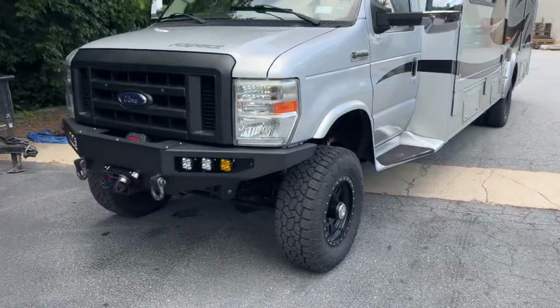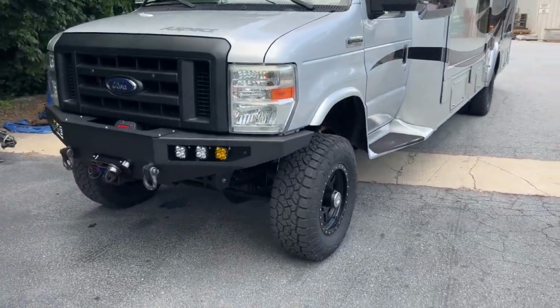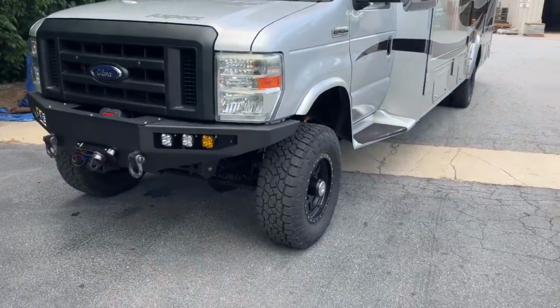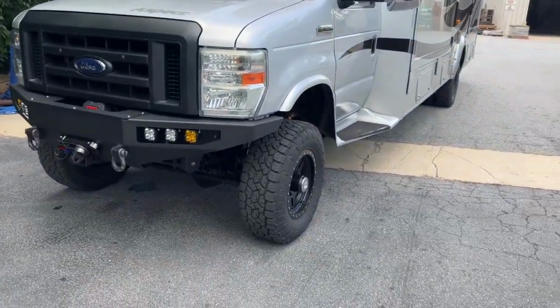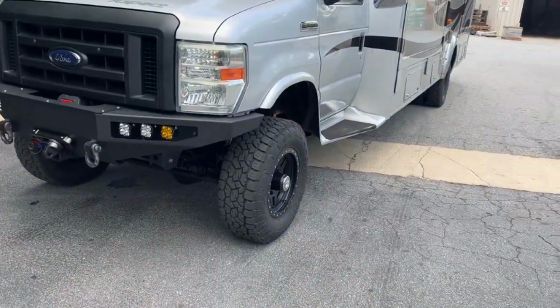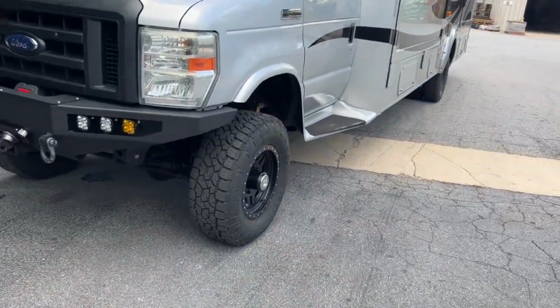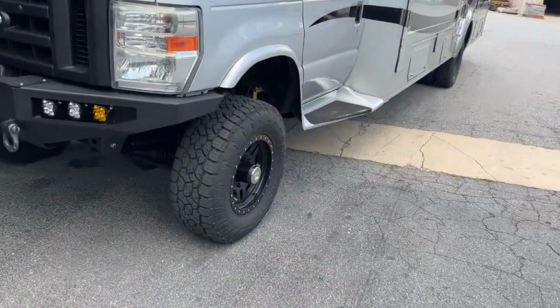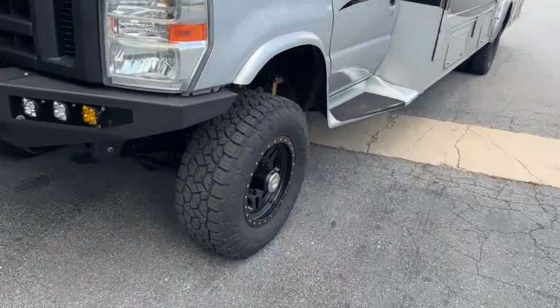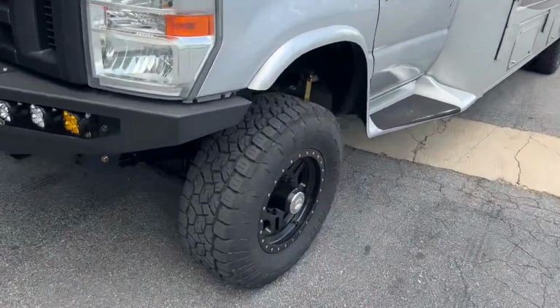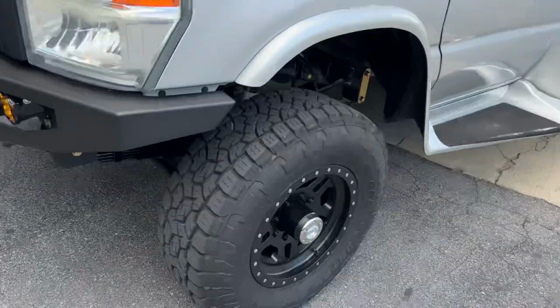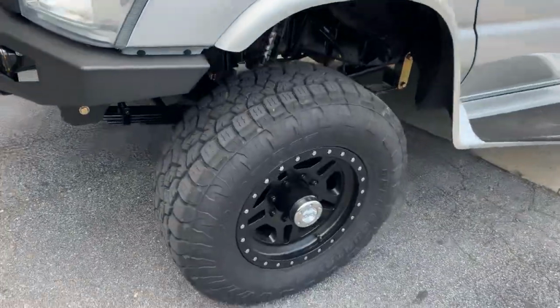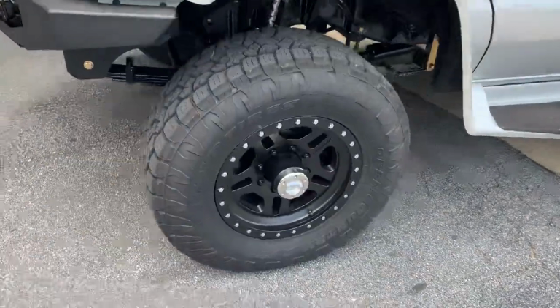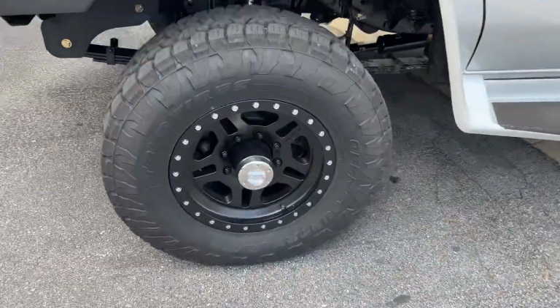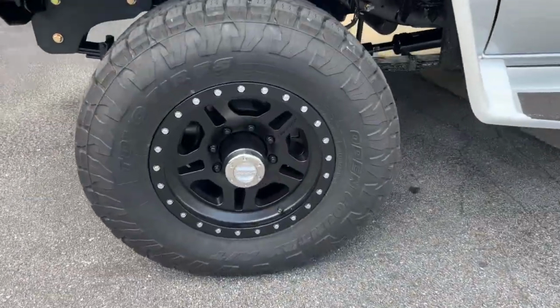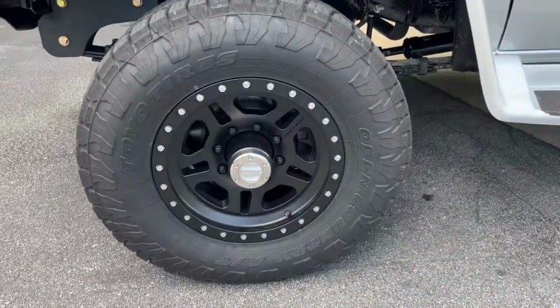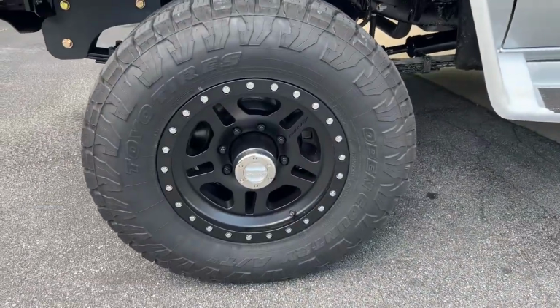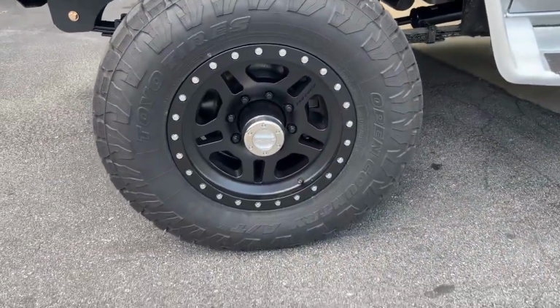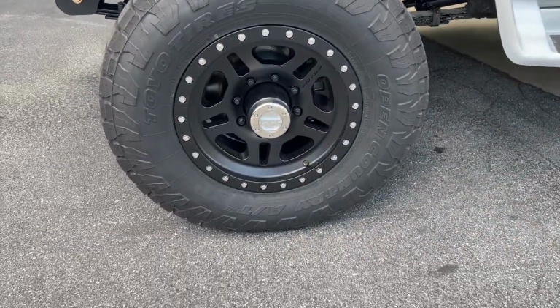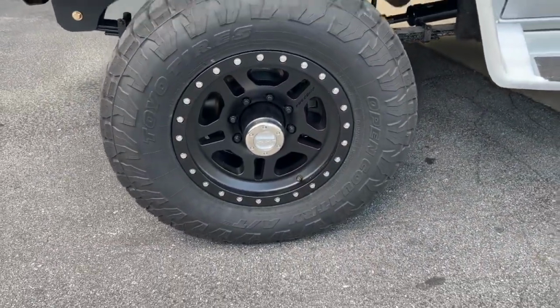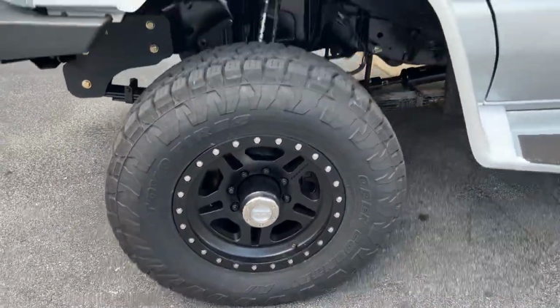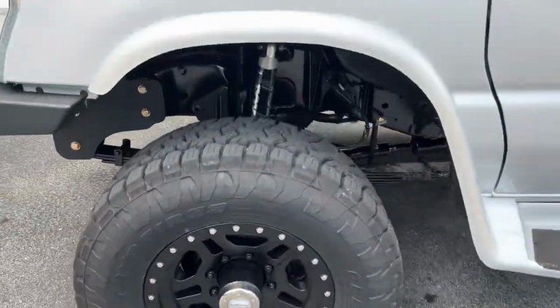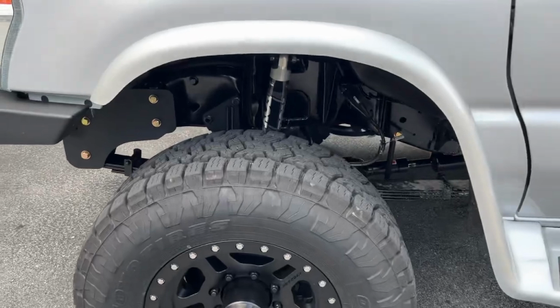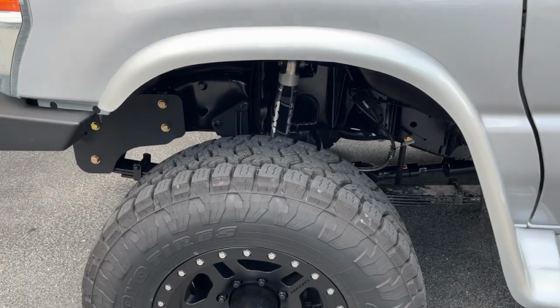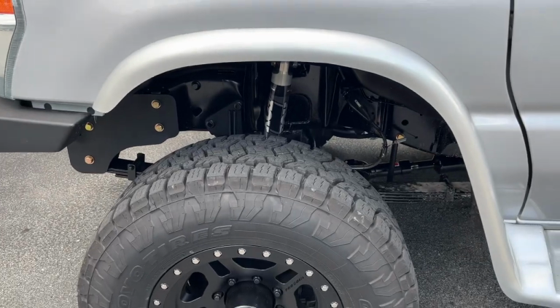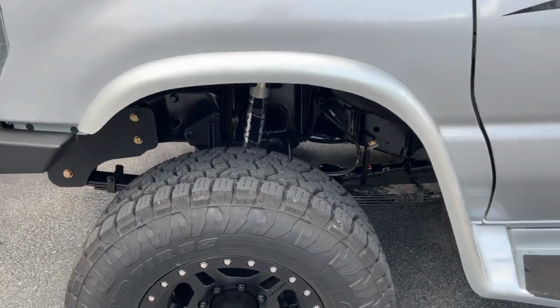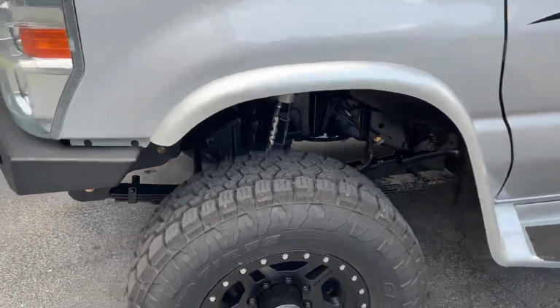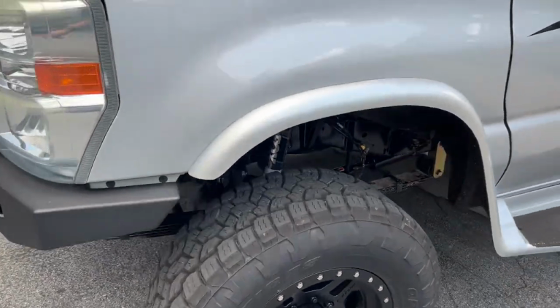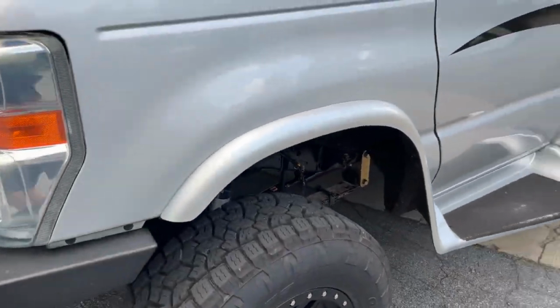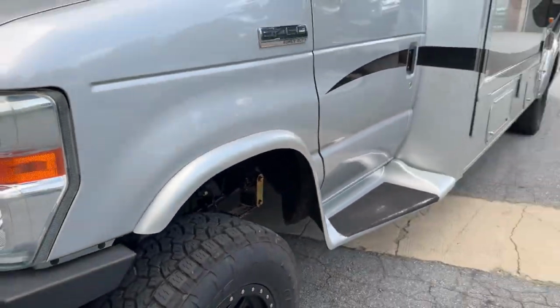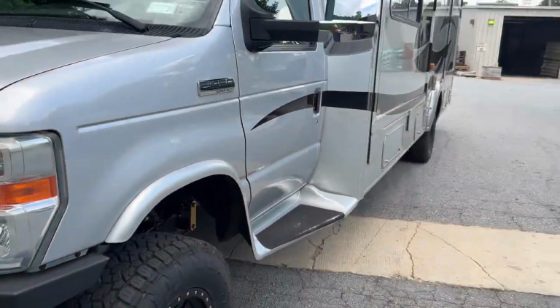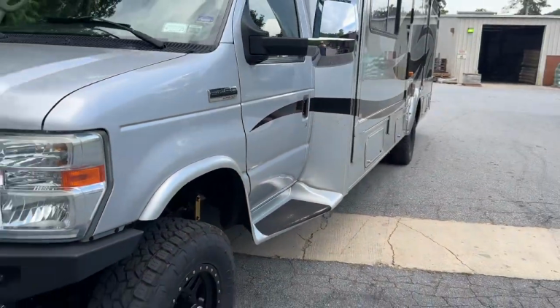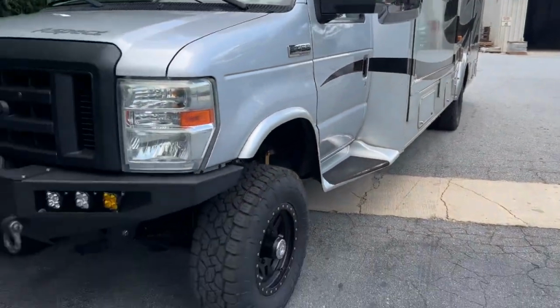6-inch lift on 33-inch Toyo ATs. Got the Pro Comp La Paz wheel up front, 285-70-17. Single Fox 2.0. Custom spec springs front and rear as always.